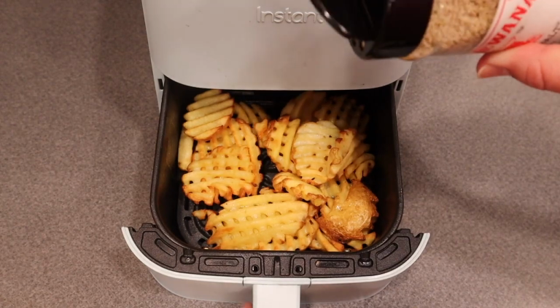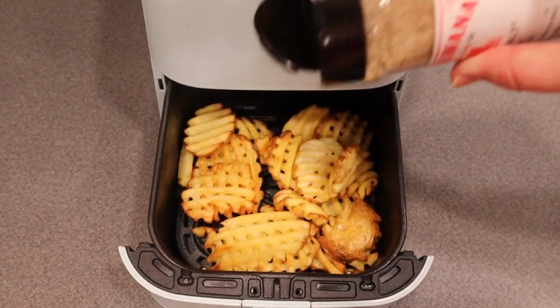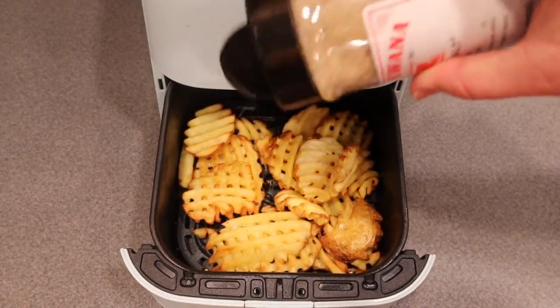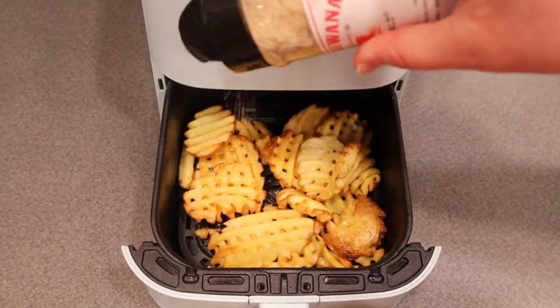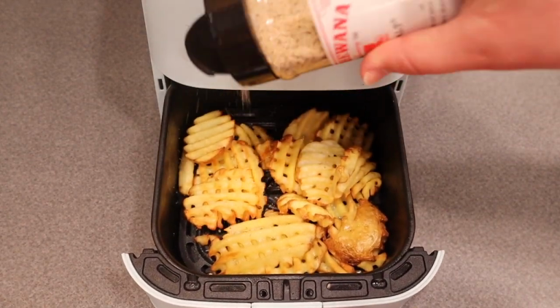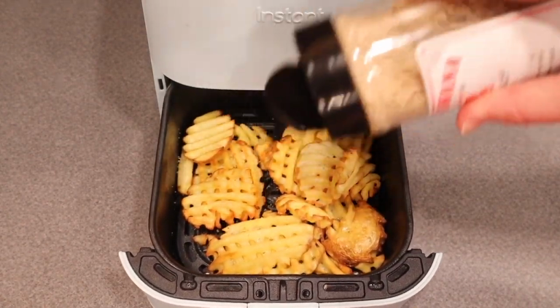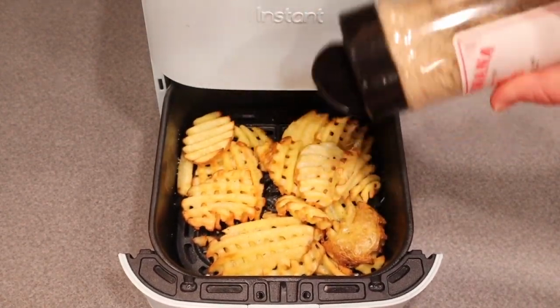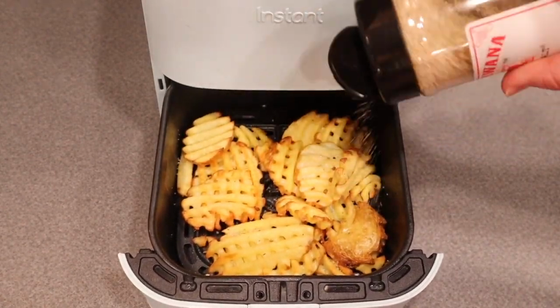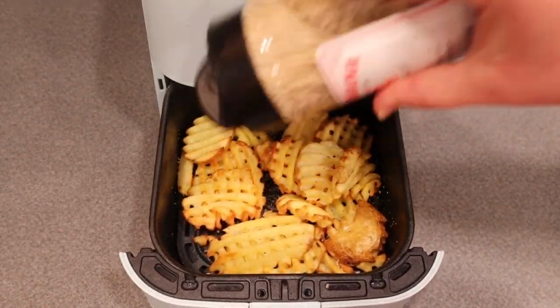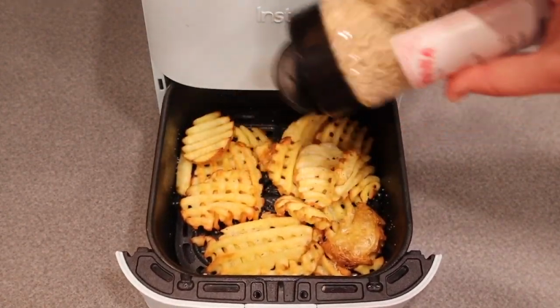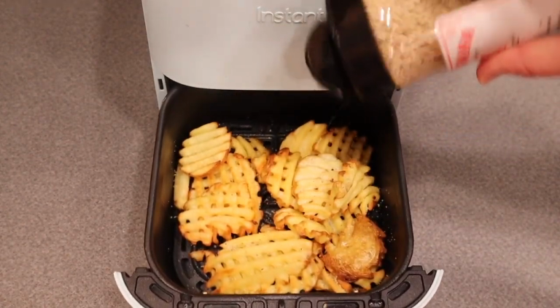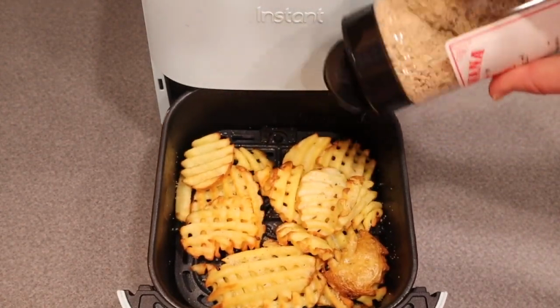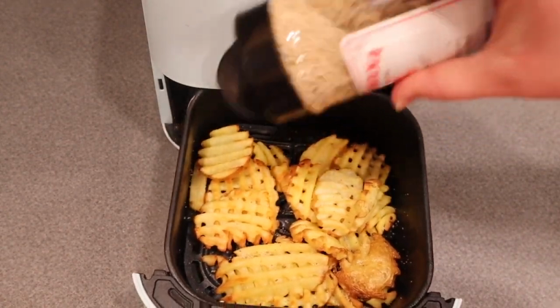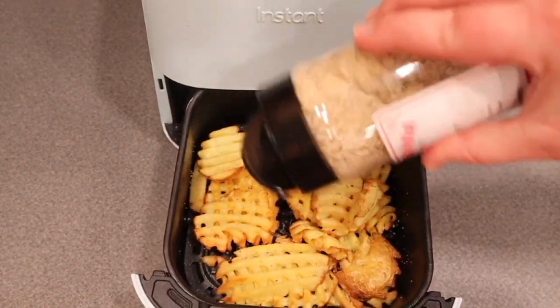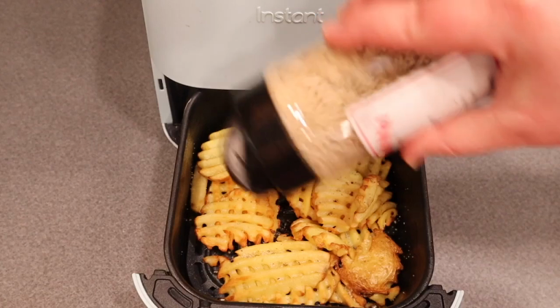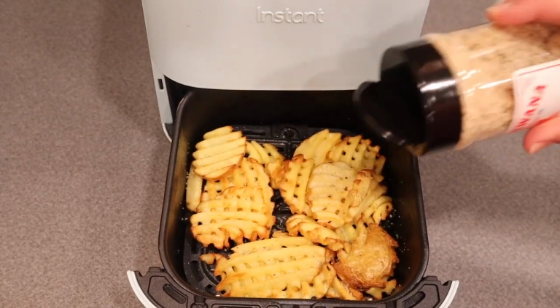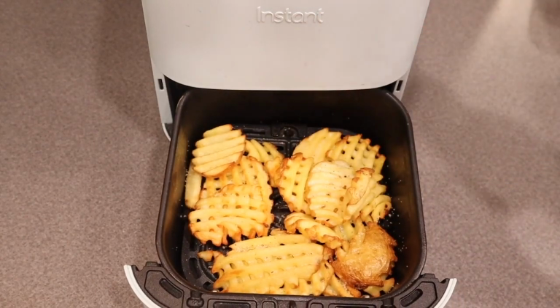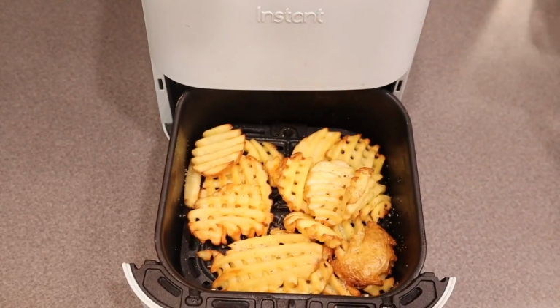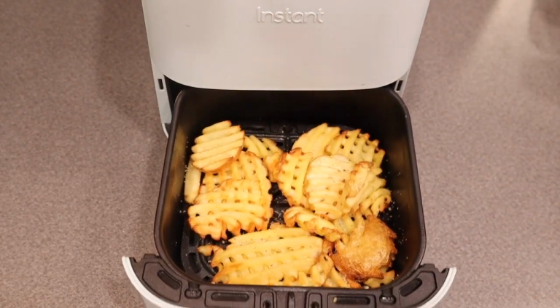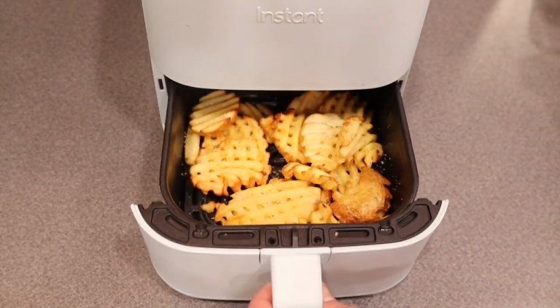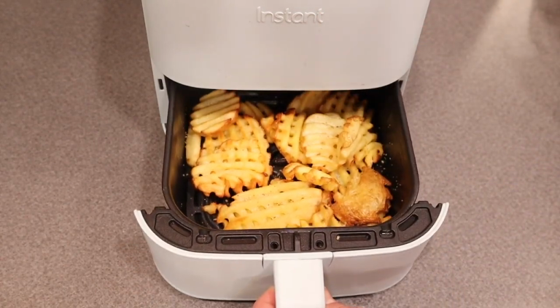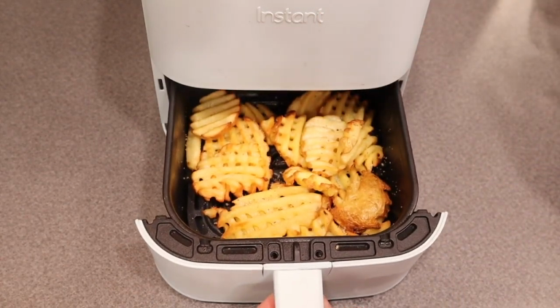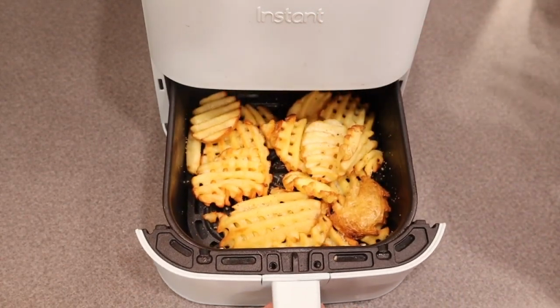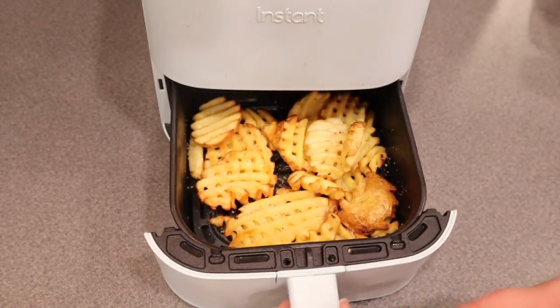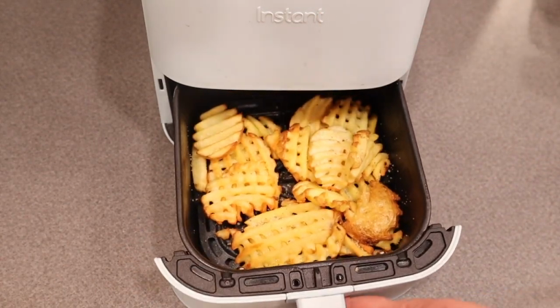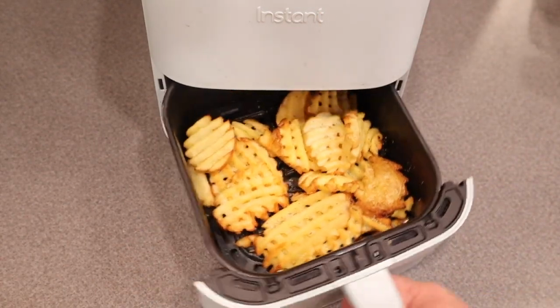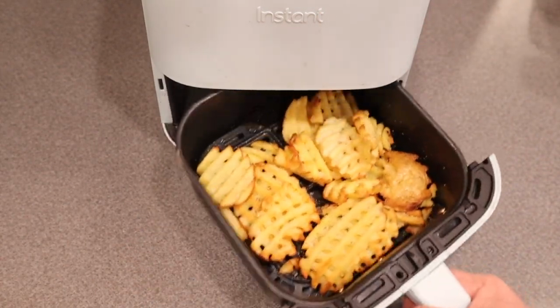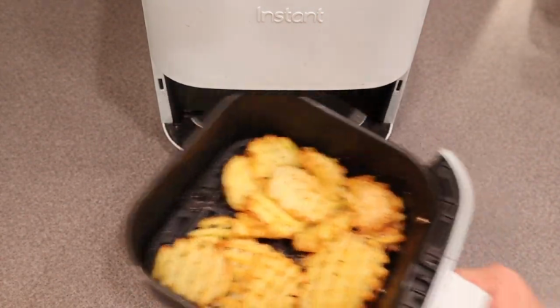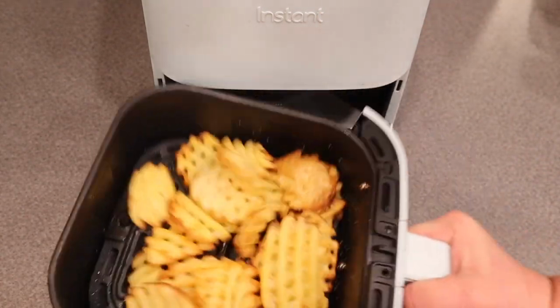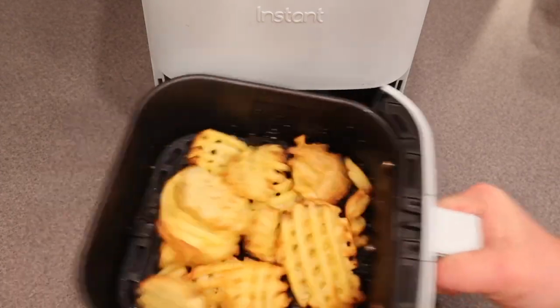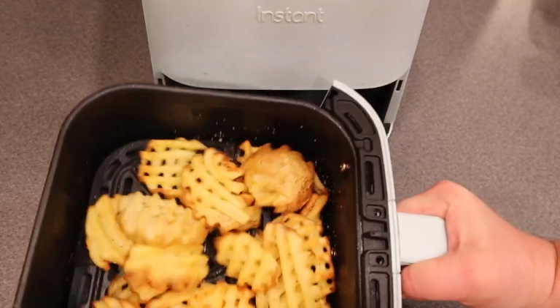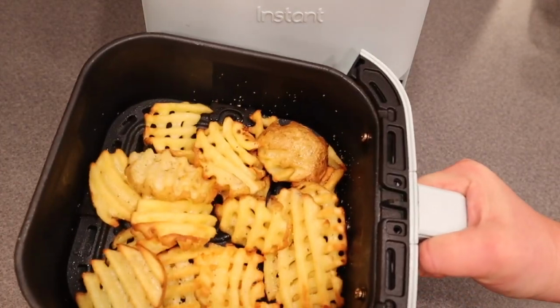Season the waffle fries with your basic salt or with a seasoning salt. Then serve them with your favorite dipping sauce and enjoy your amazing air fryer waffle fries.